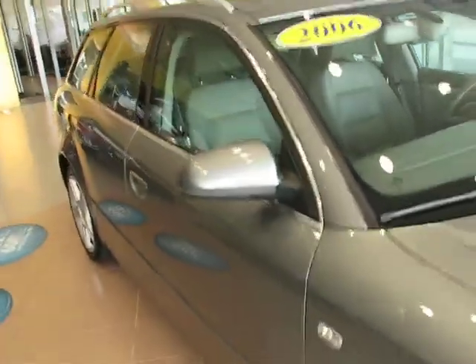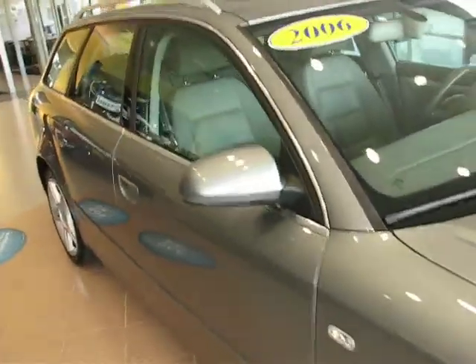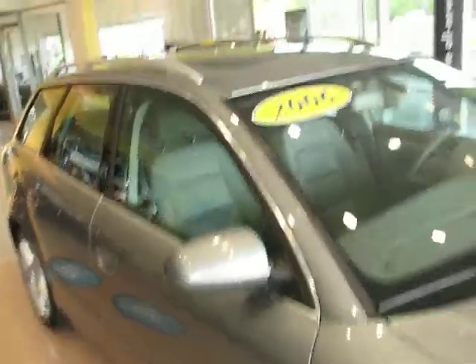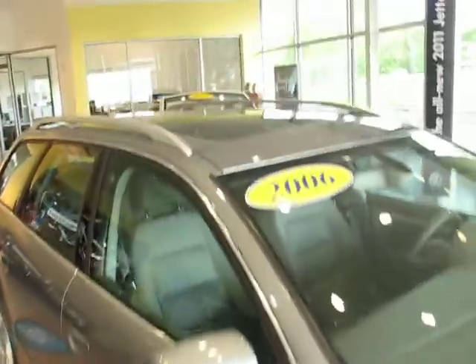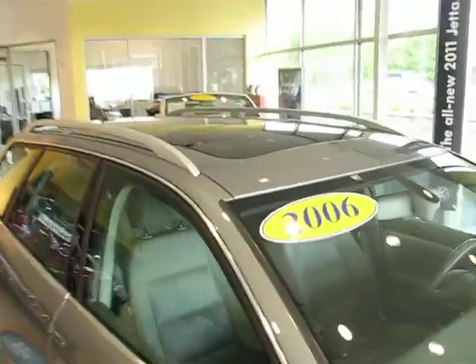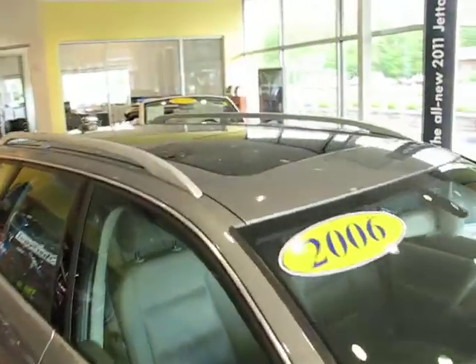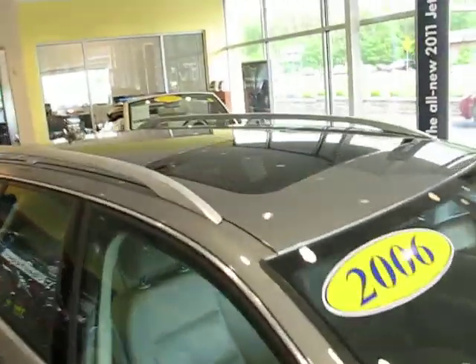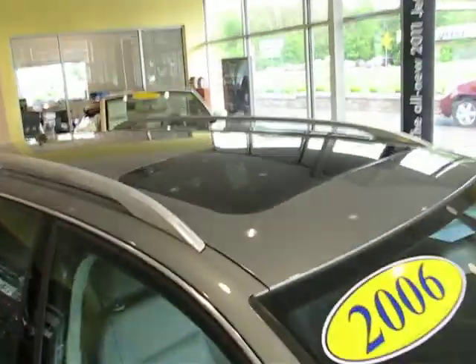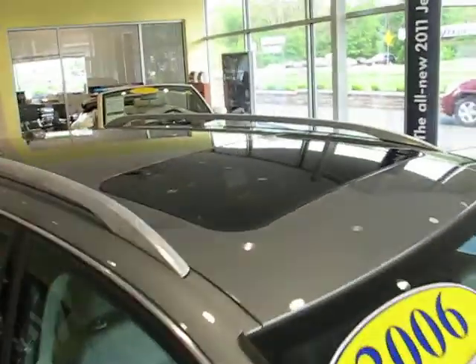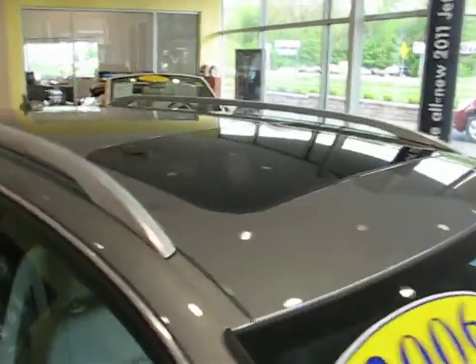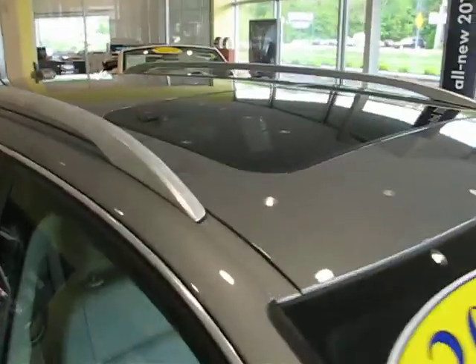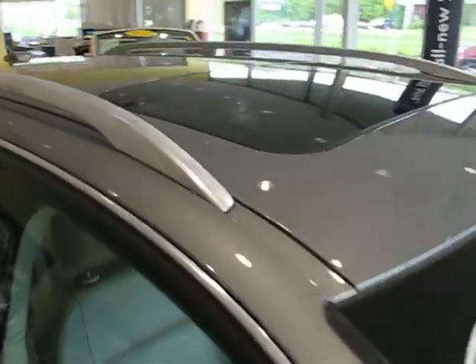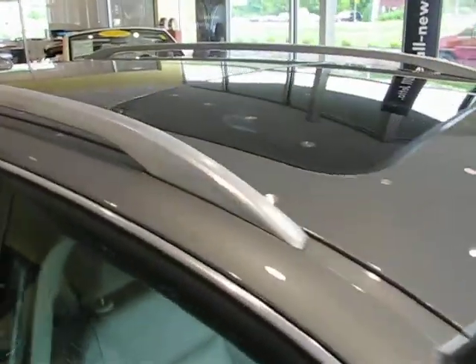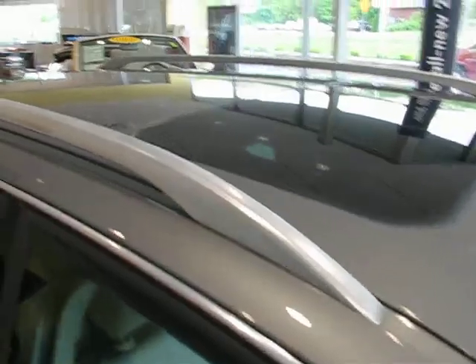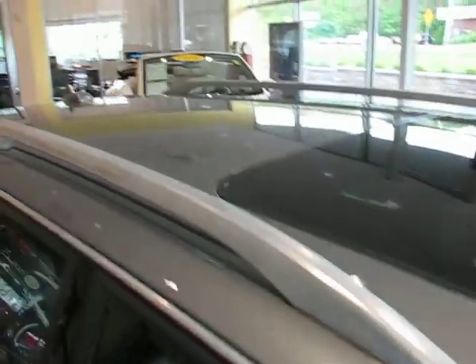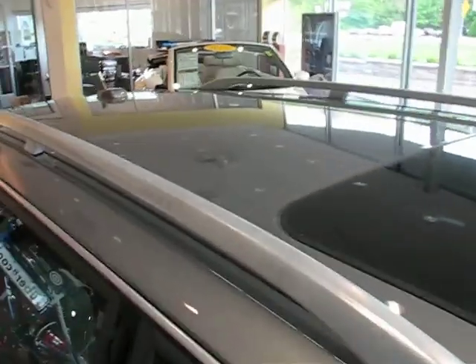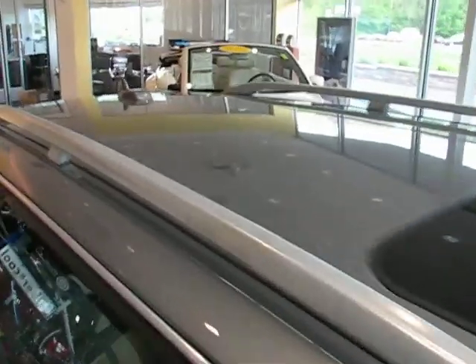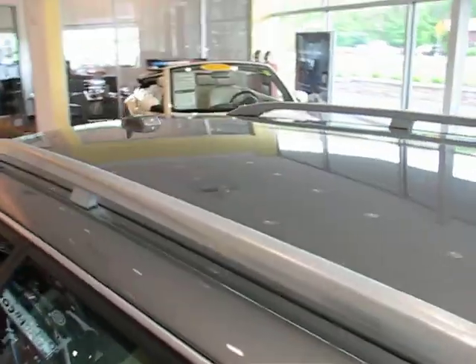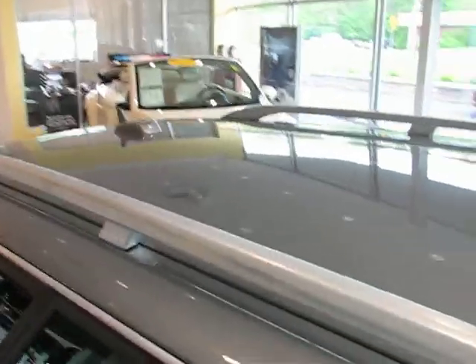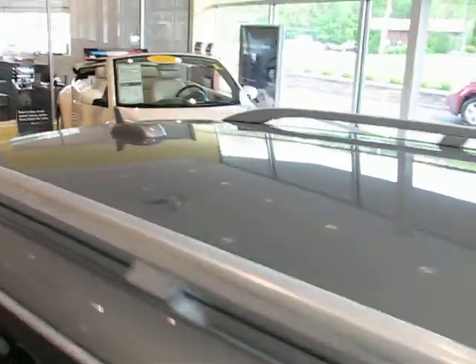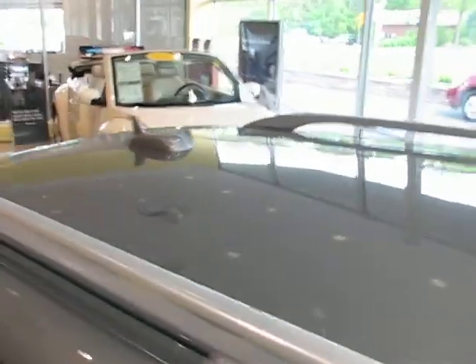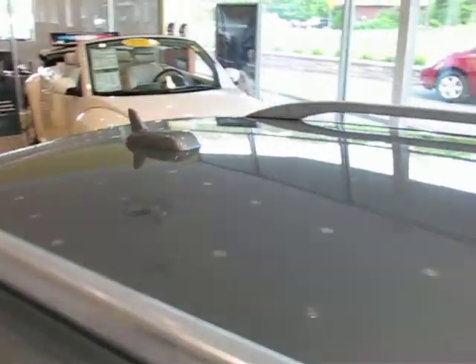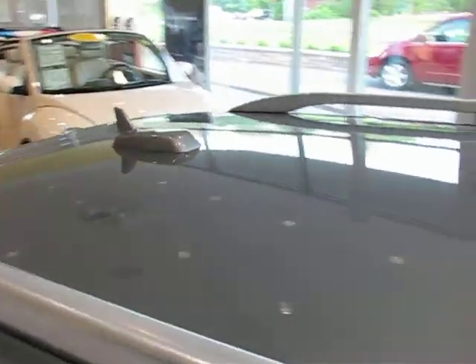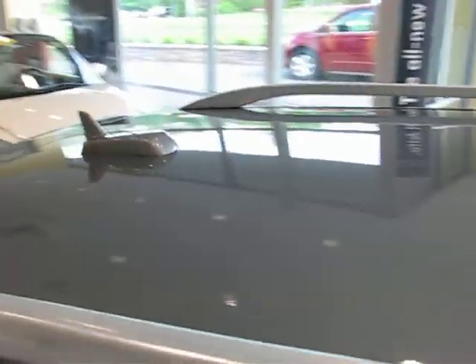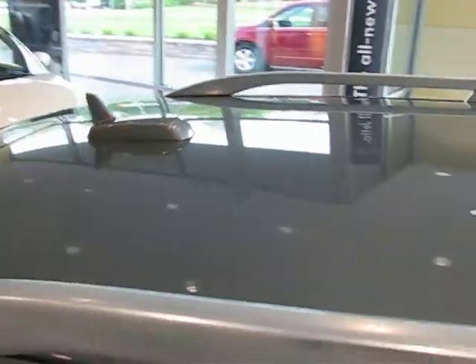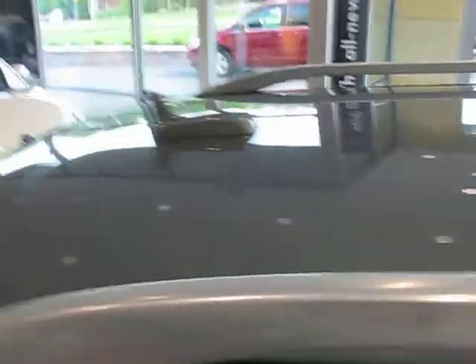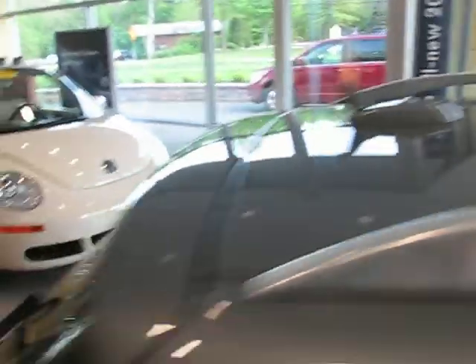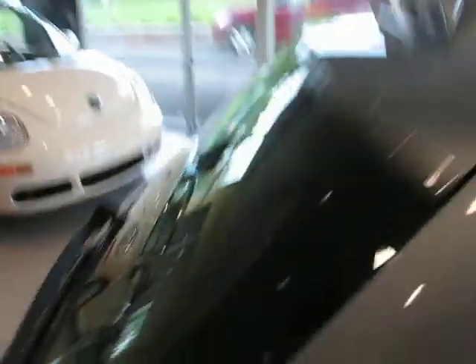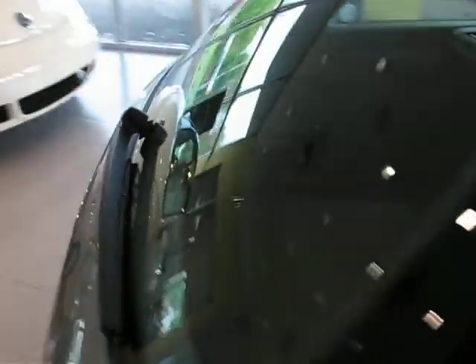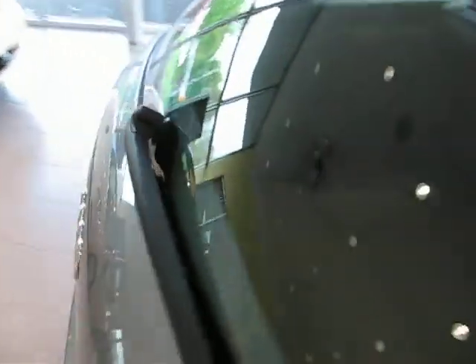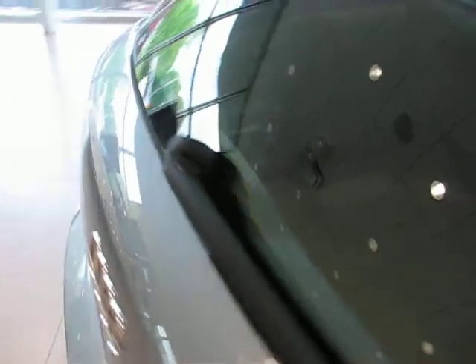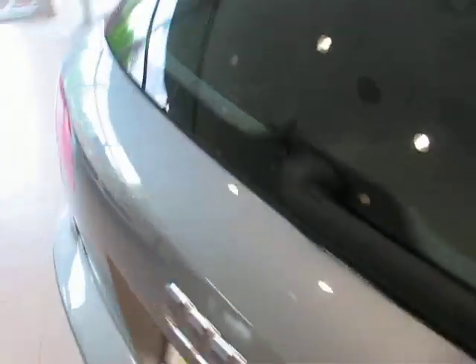Alright, you've got a power tilt-slide sunroof, these nice polished aluminum roof rails, and a body-matched antenna. Excellent car.